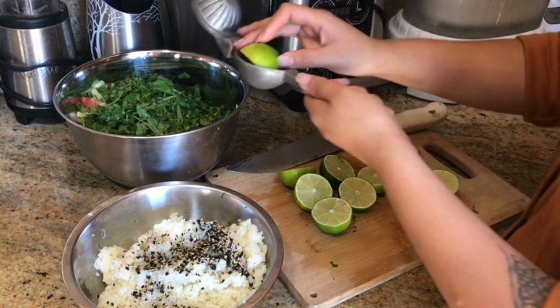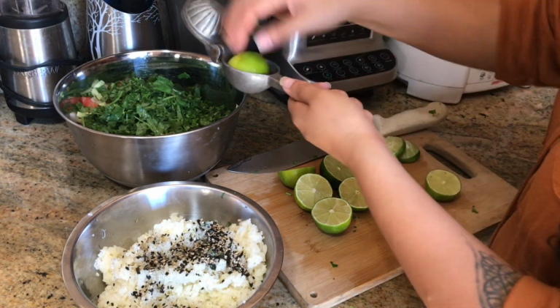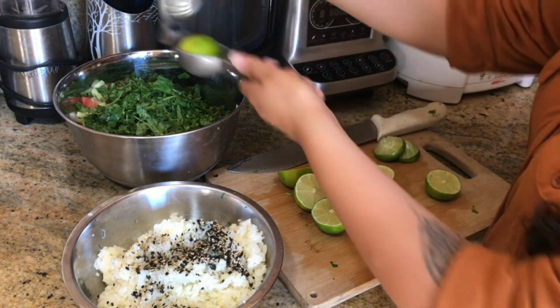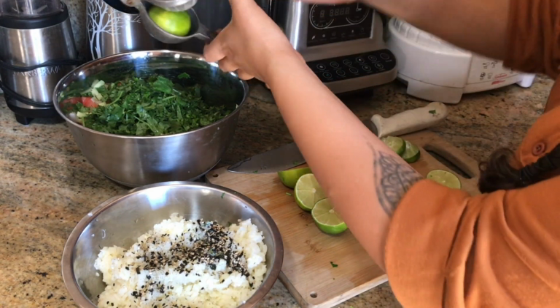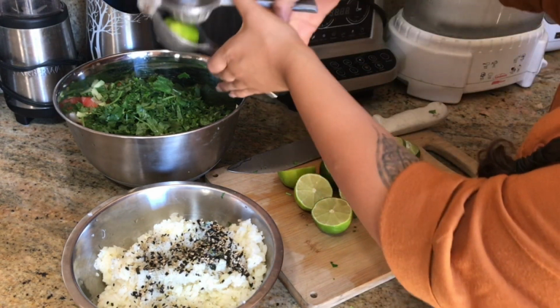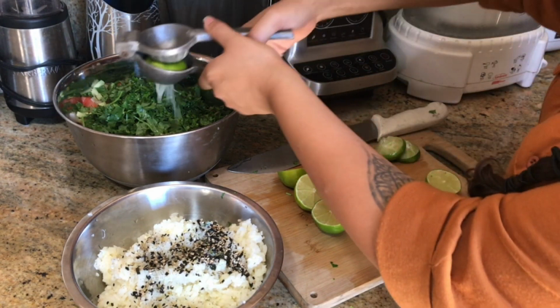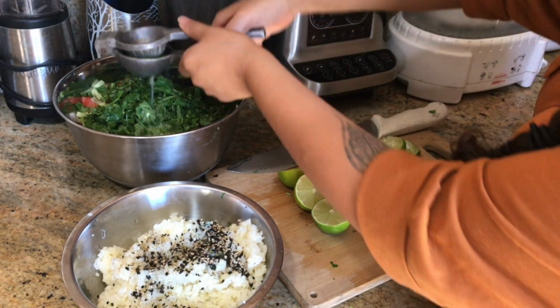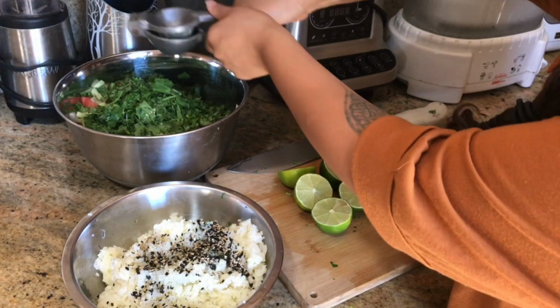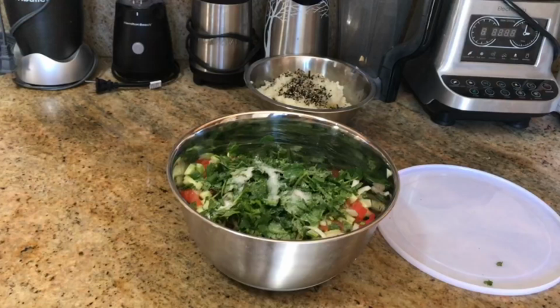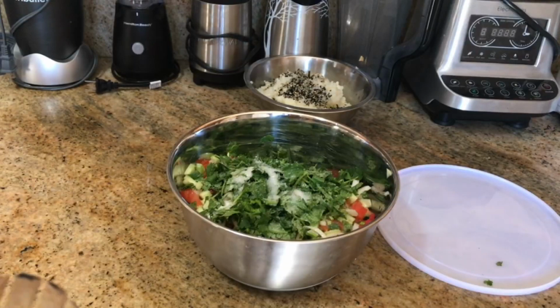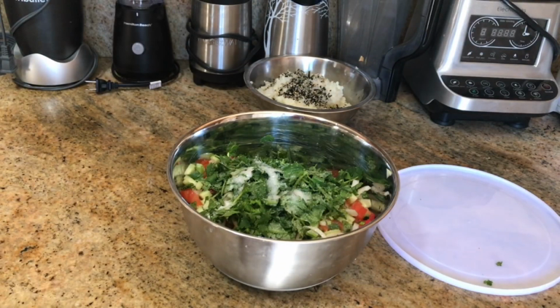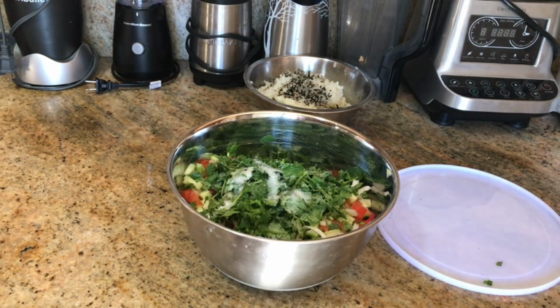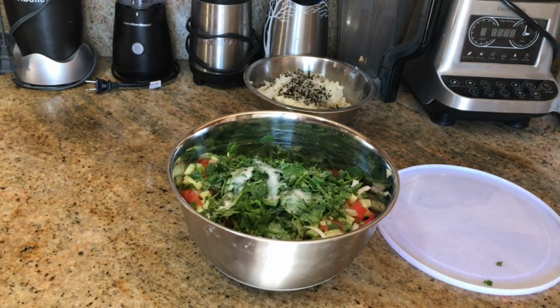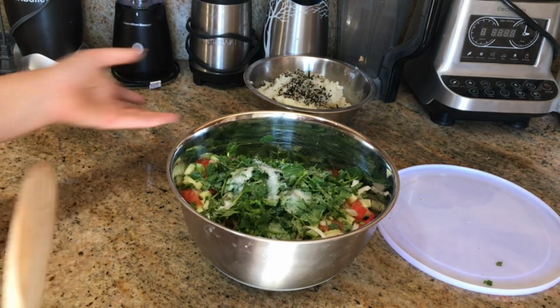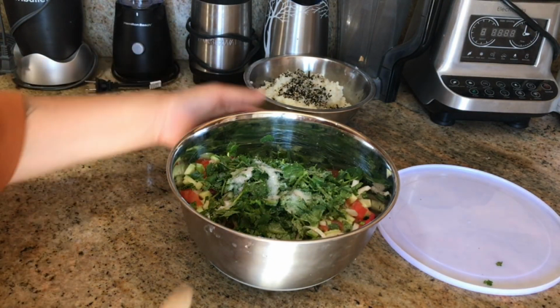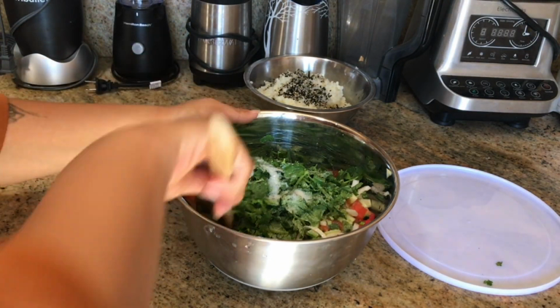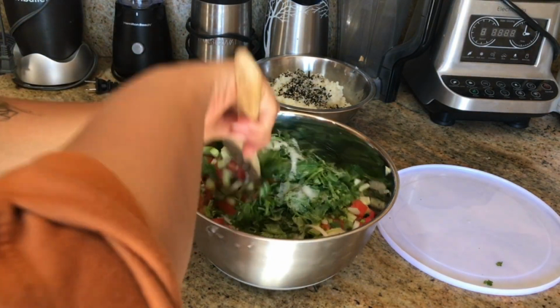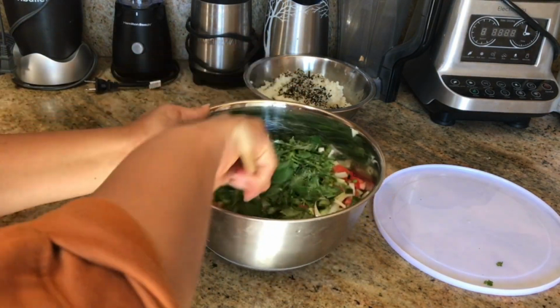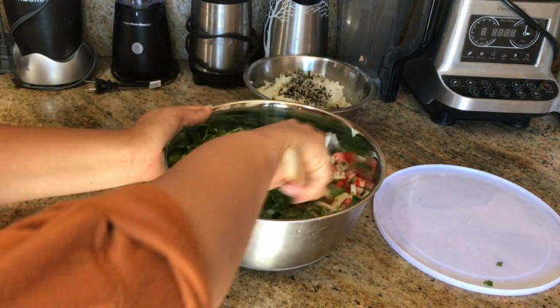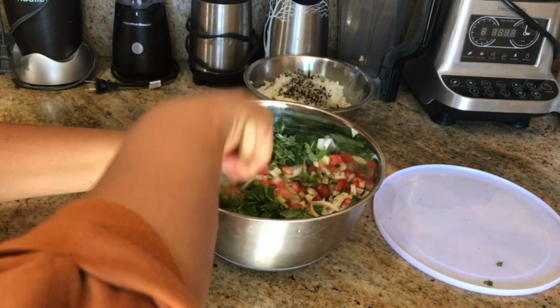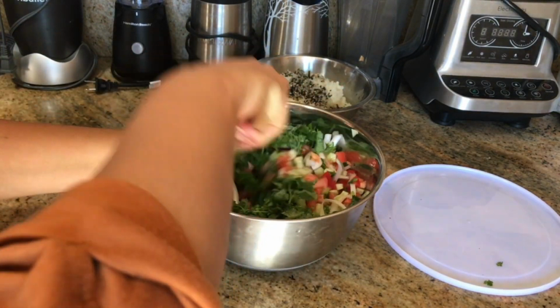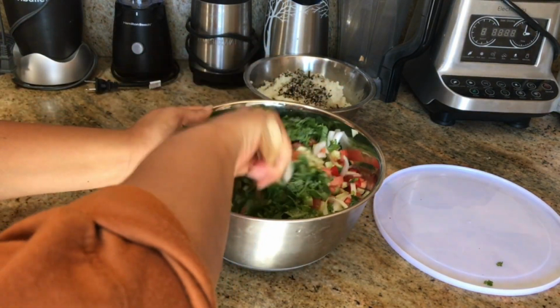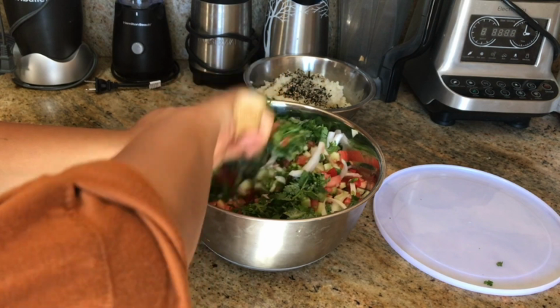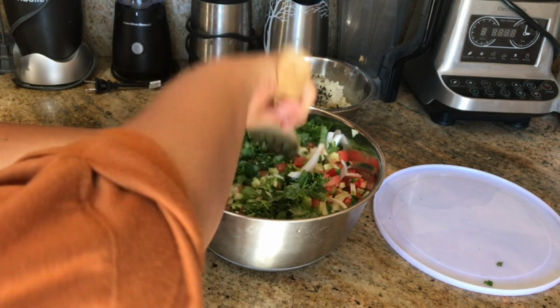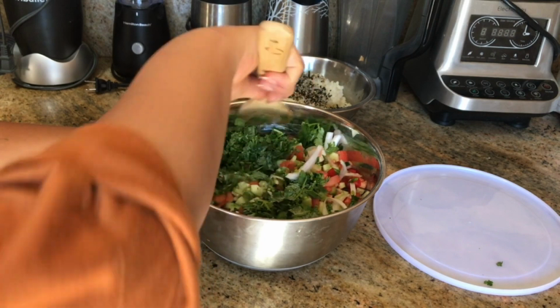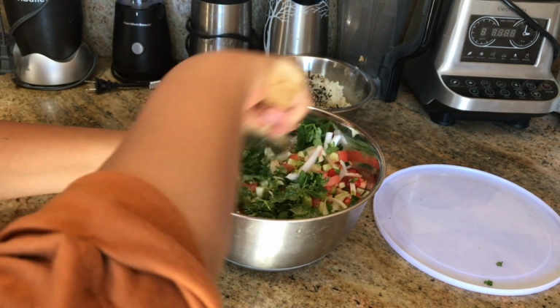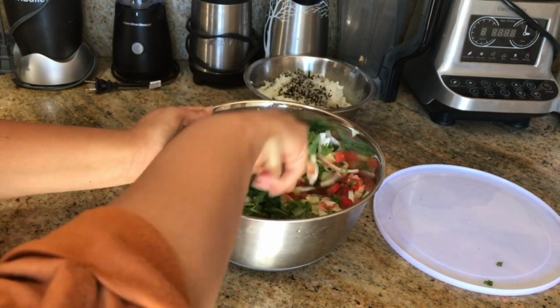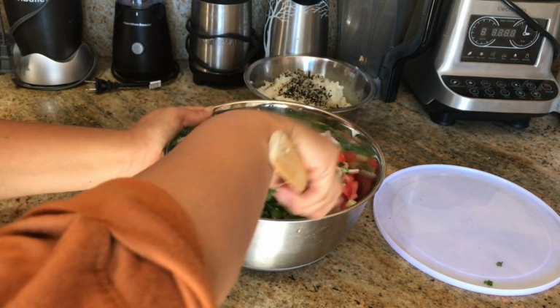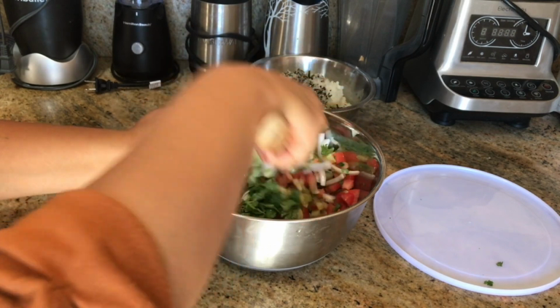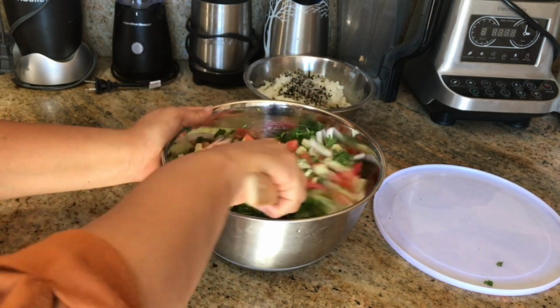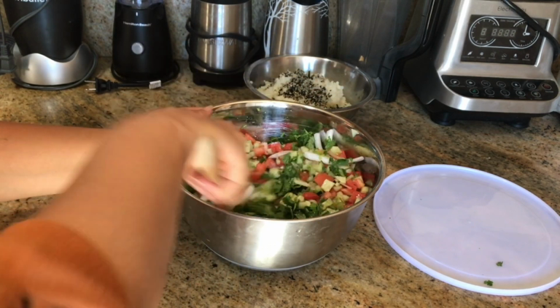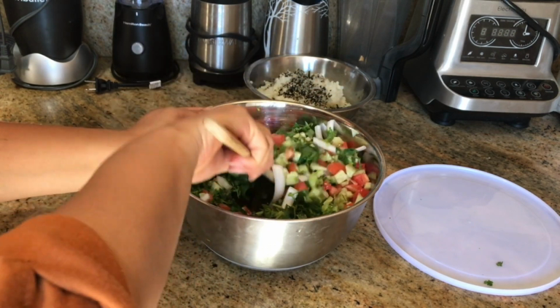This salad is so easy to make. It's super convenient to have in the summer or hot times. Now I'm just going to add some salt and toss my salad and combine everything.